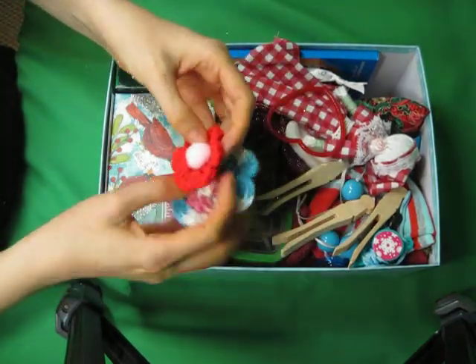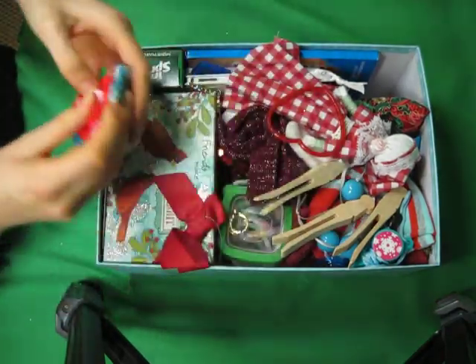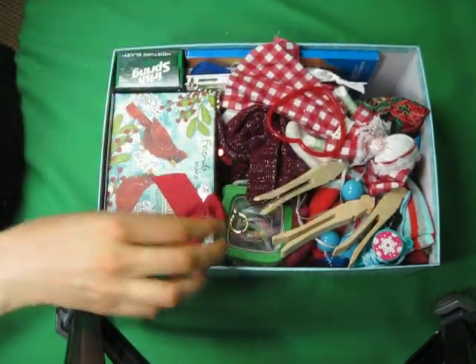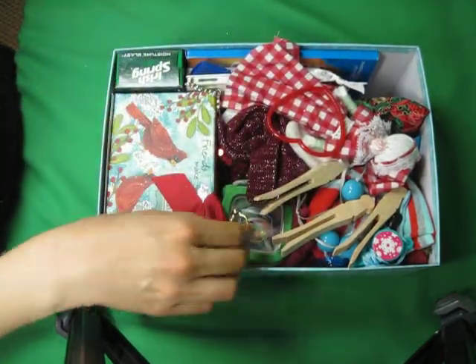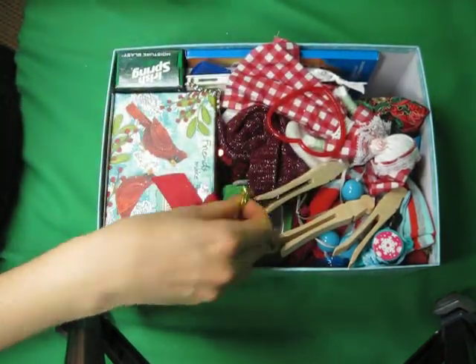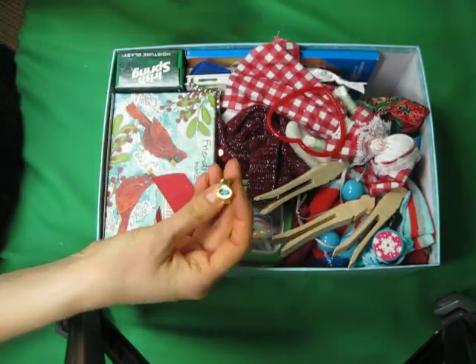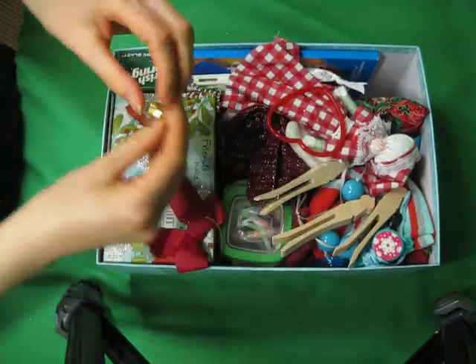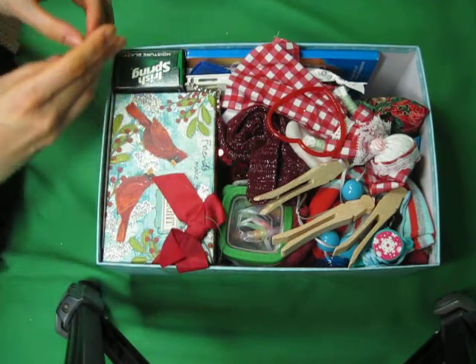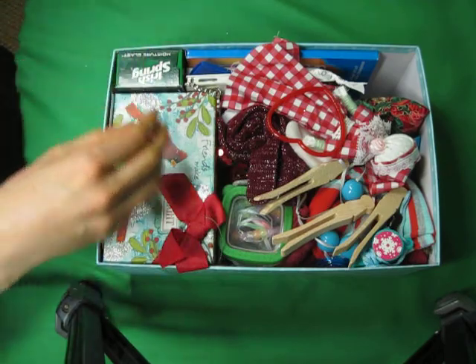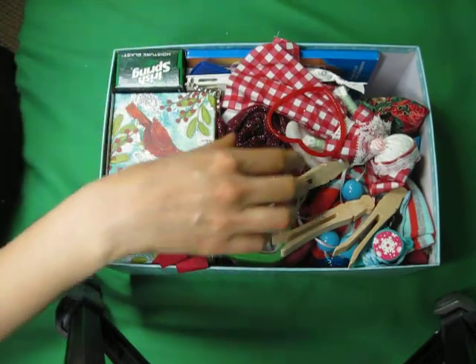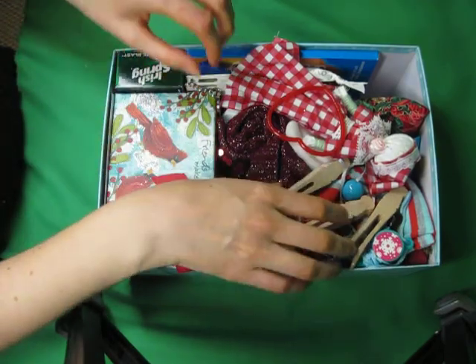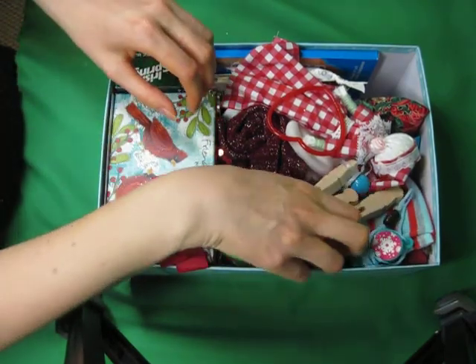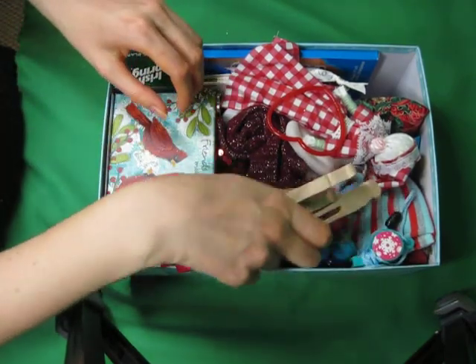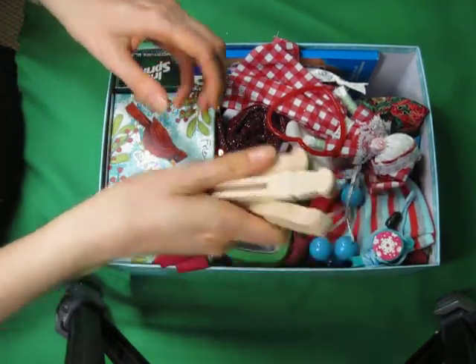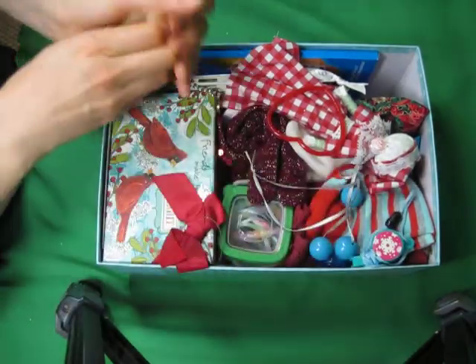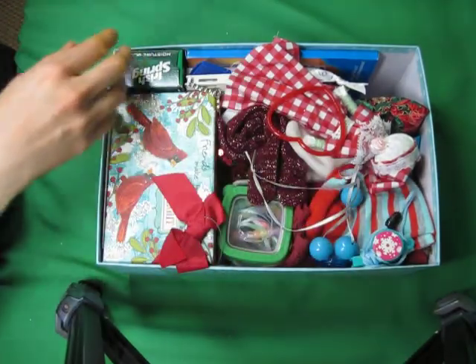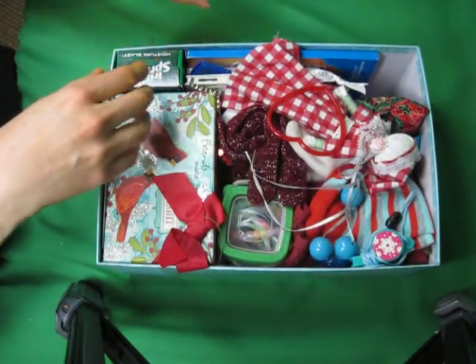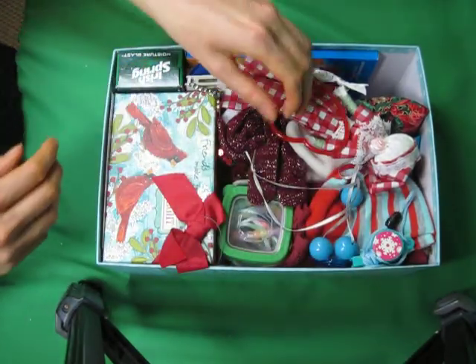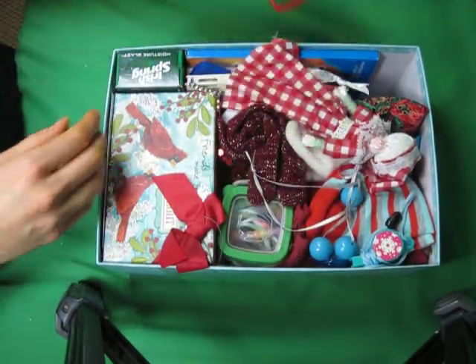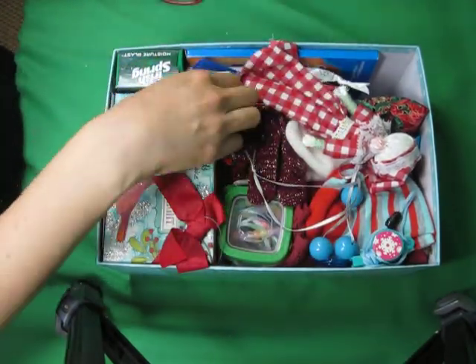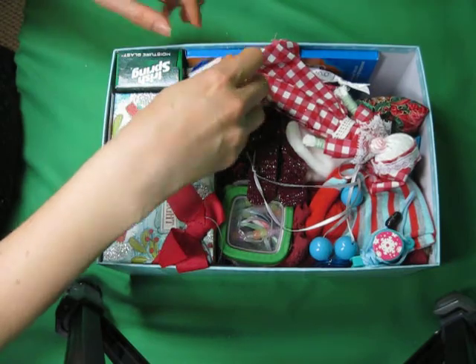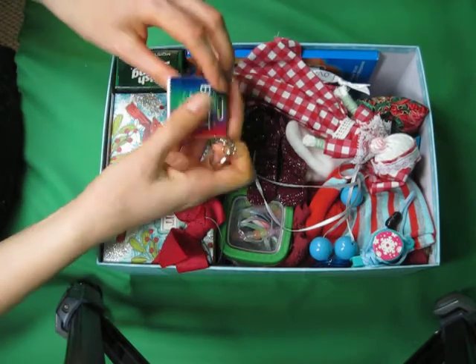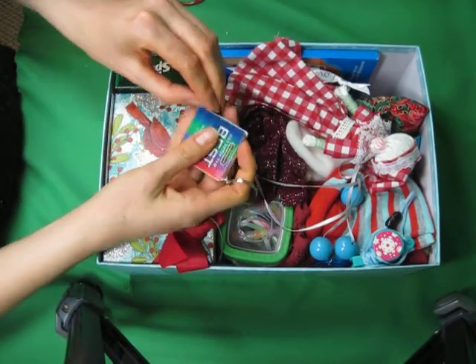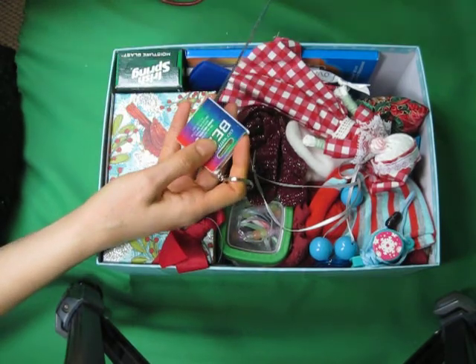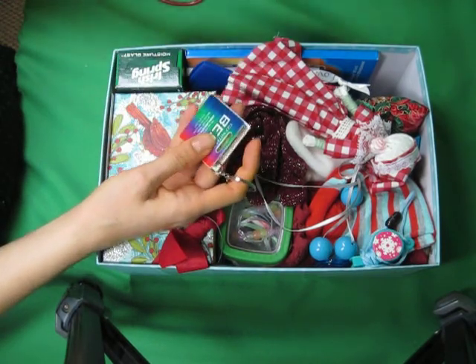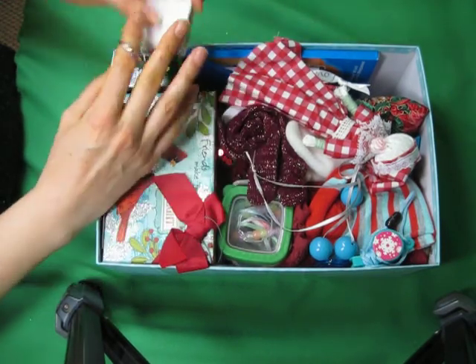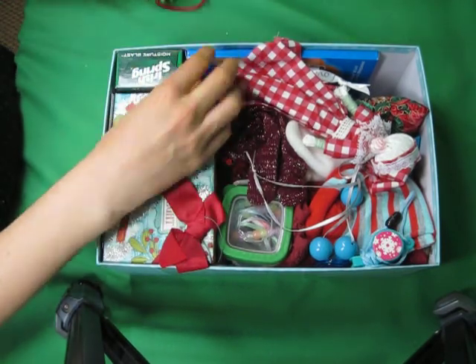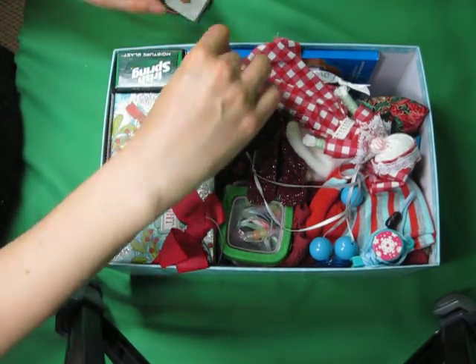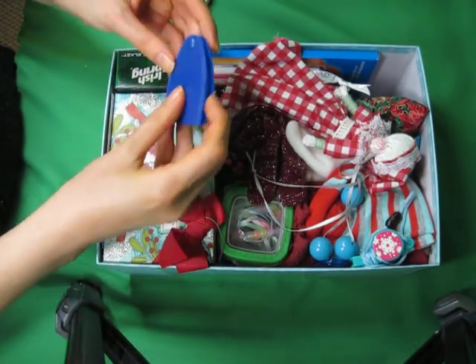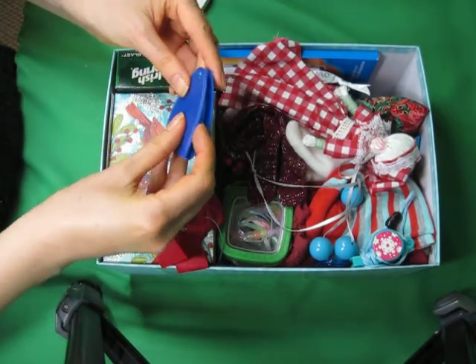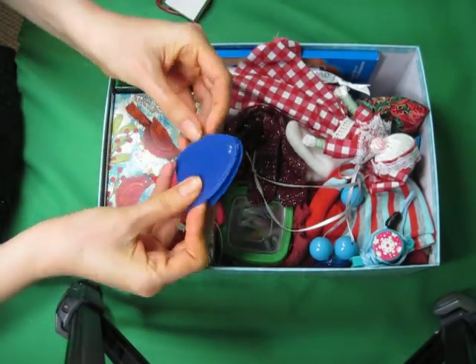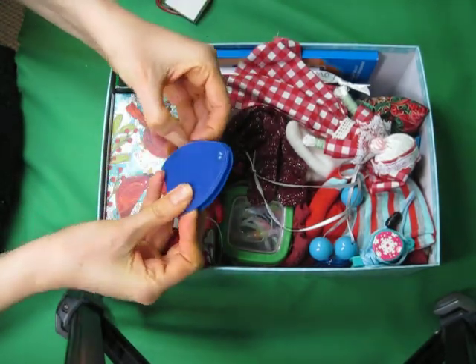And pins. A ring. A few clothespins. A bracelet. A measuring tape.